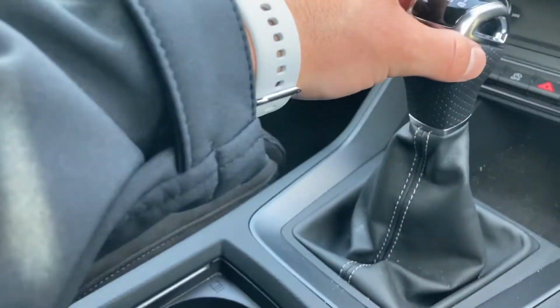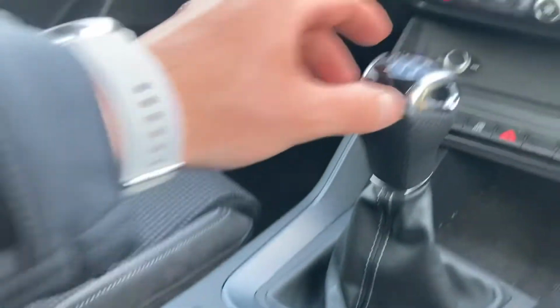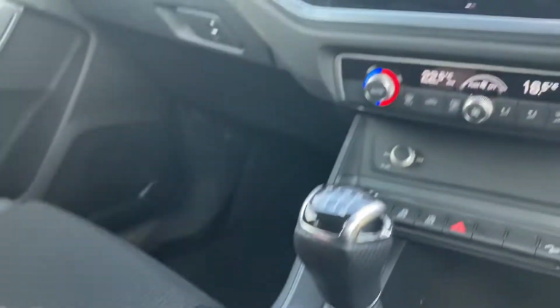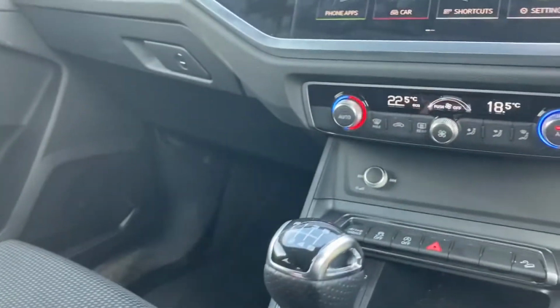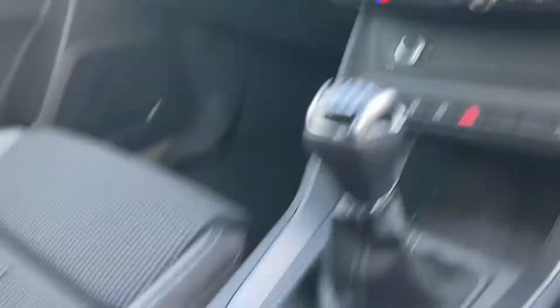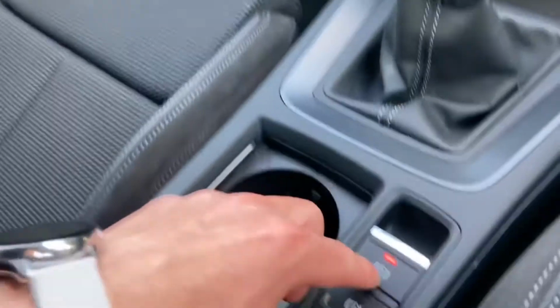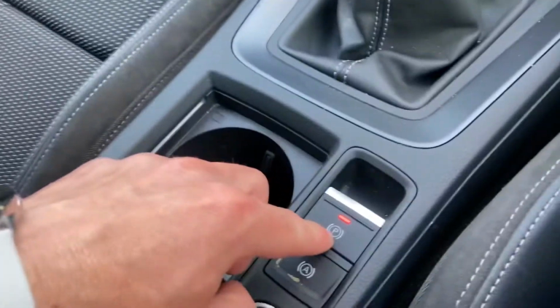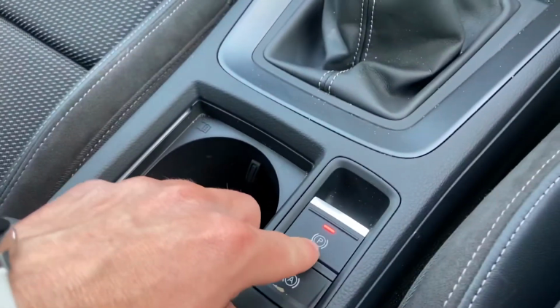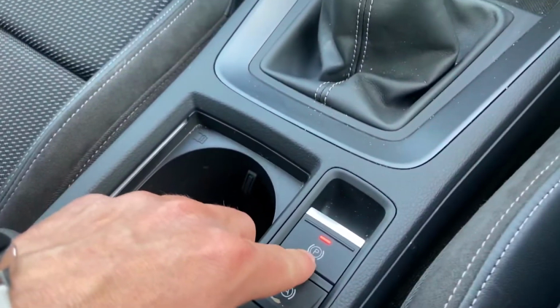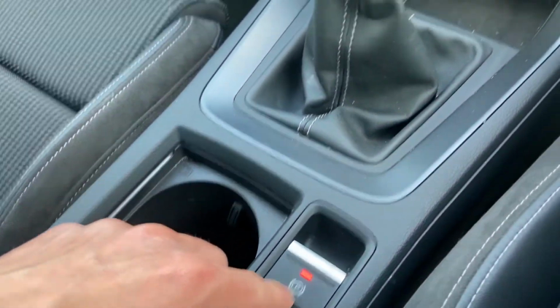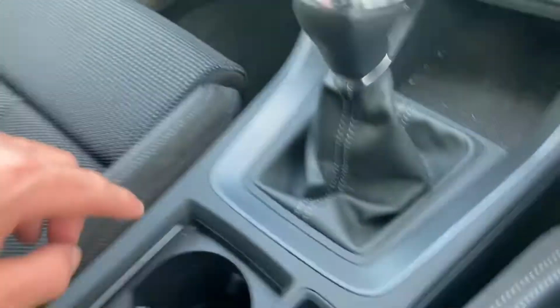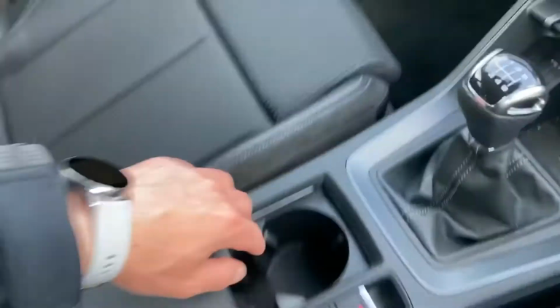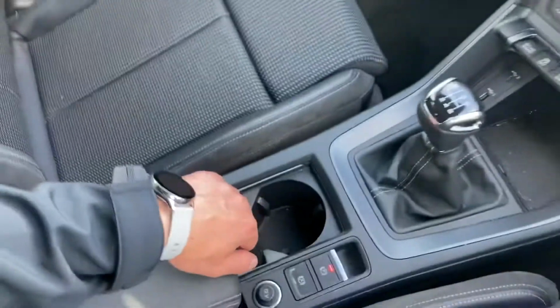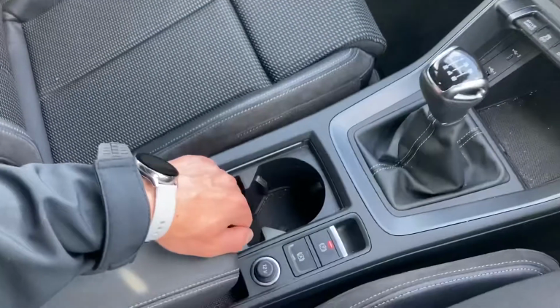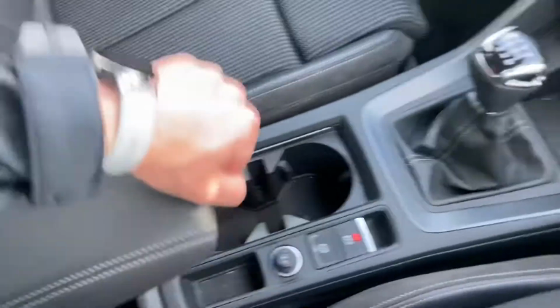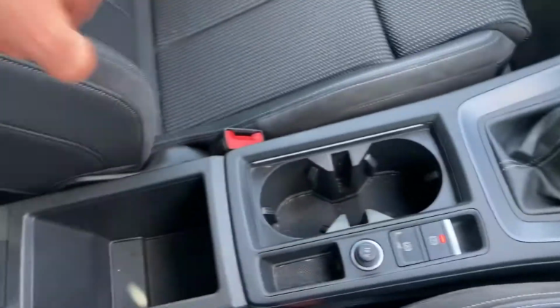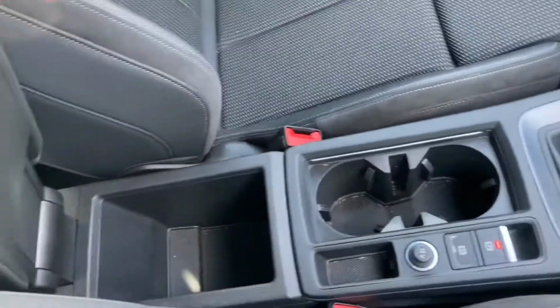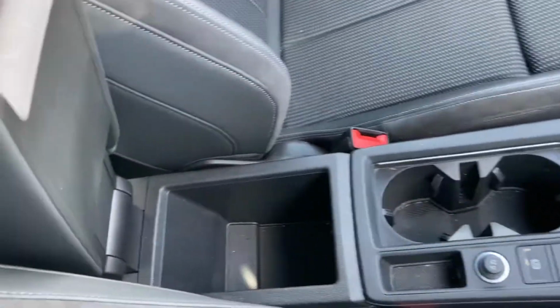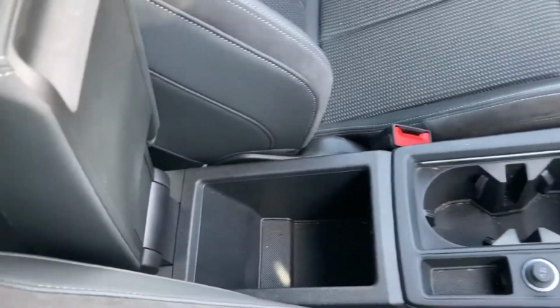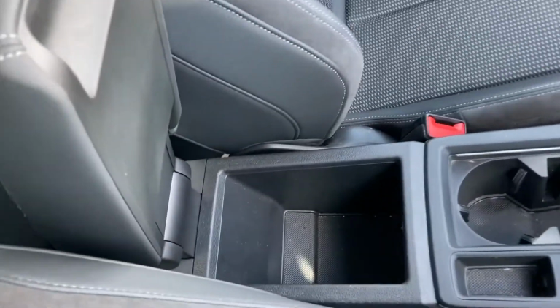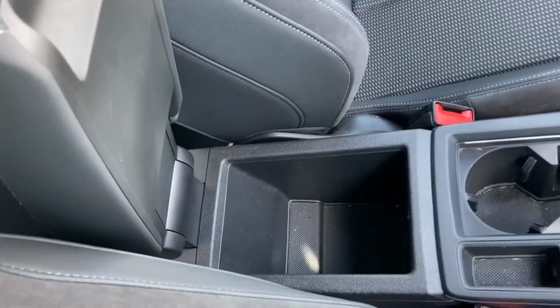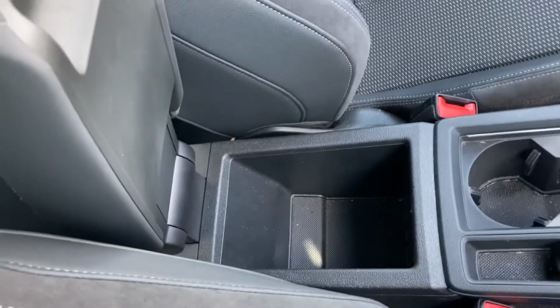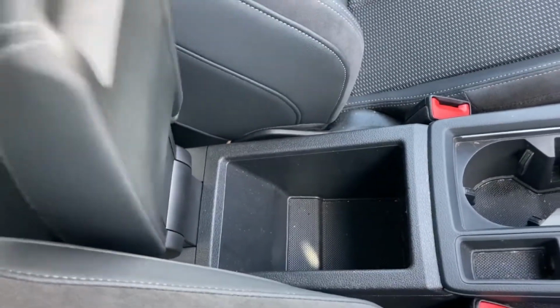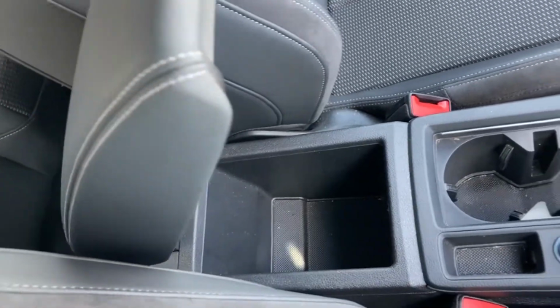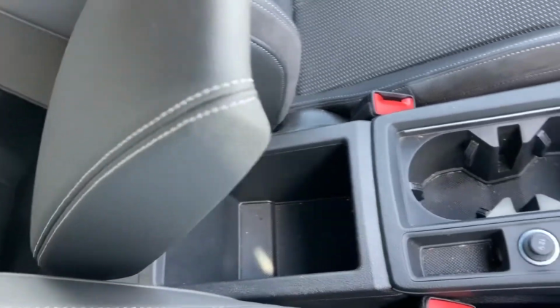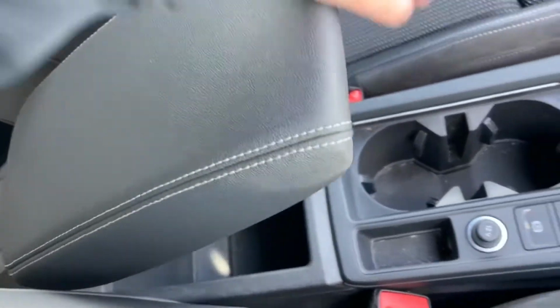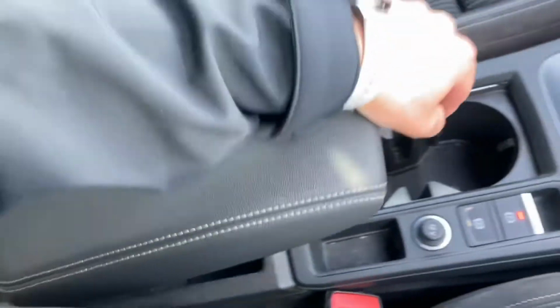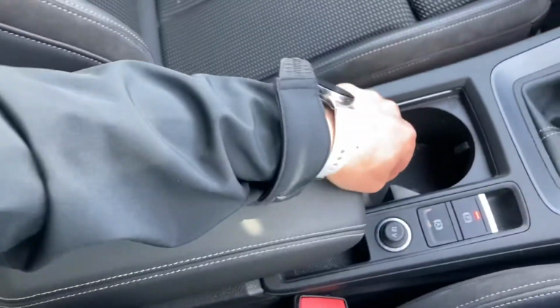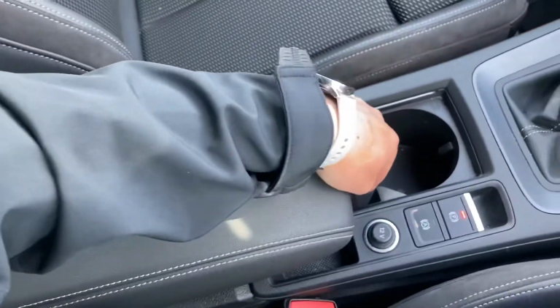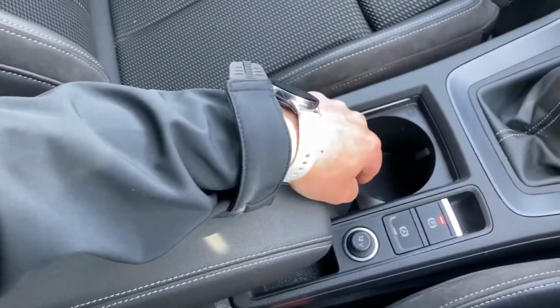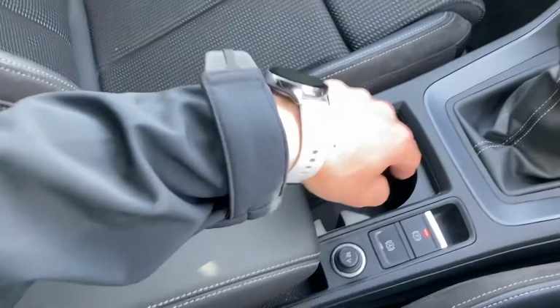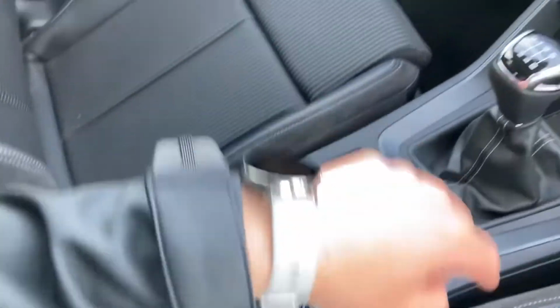There's the gear stick, of course, and the electric handbrake. Here you have a compartment to keep your things in, and of course two cup holders as well.